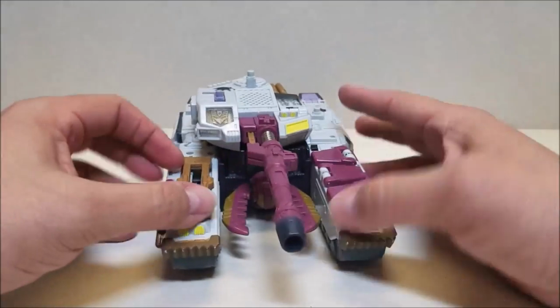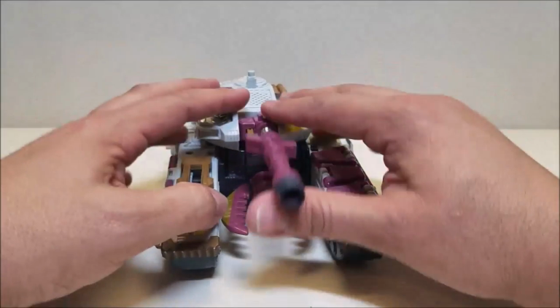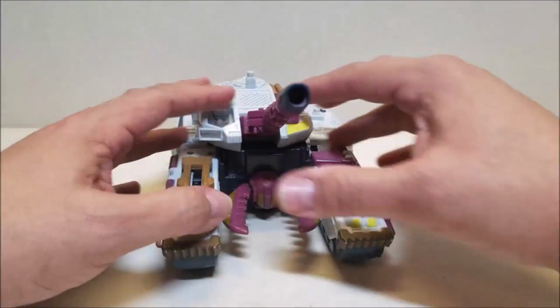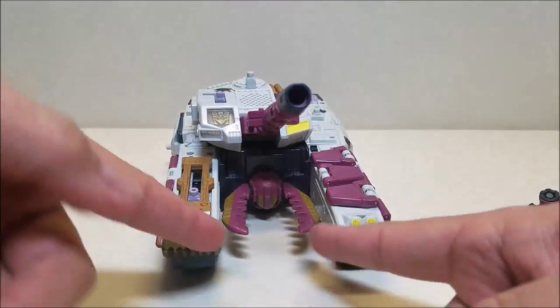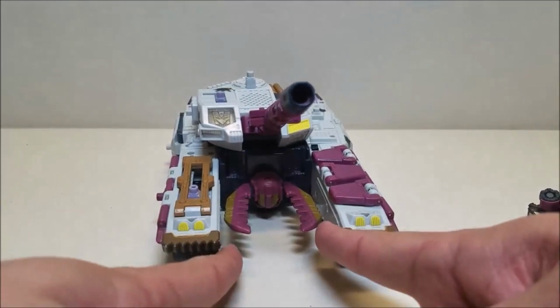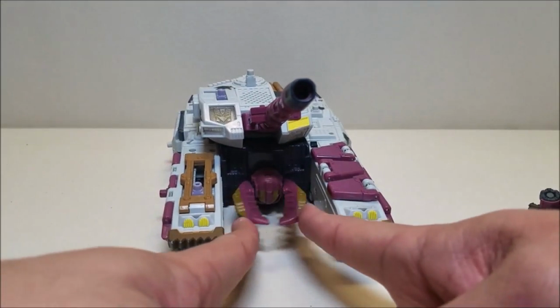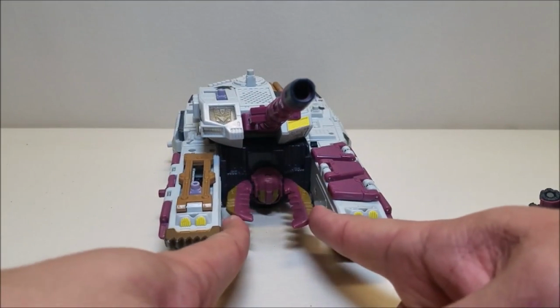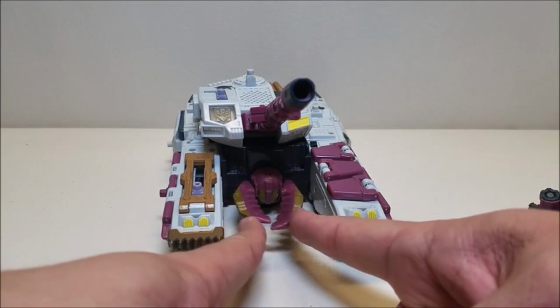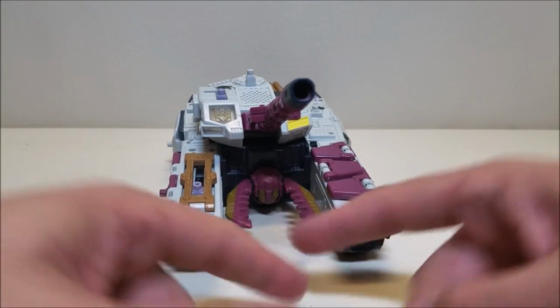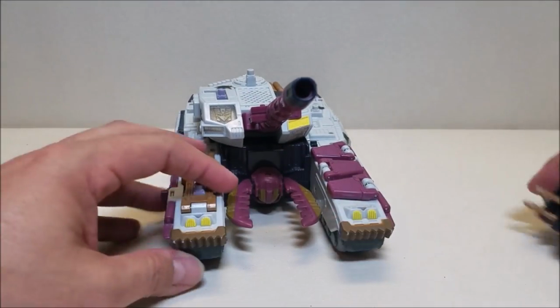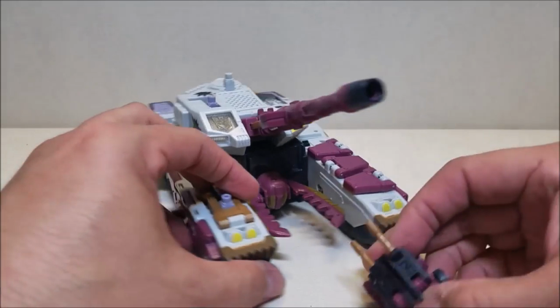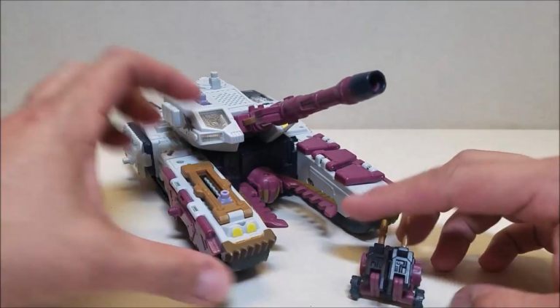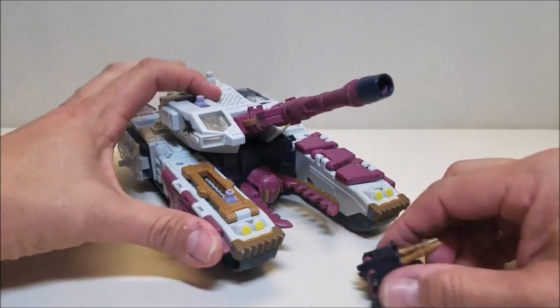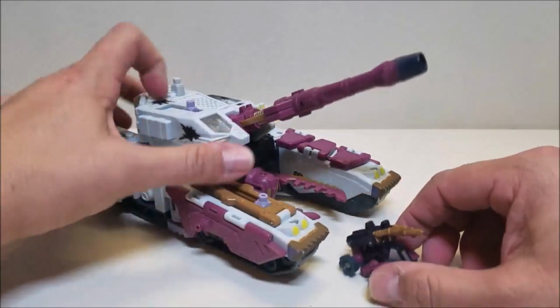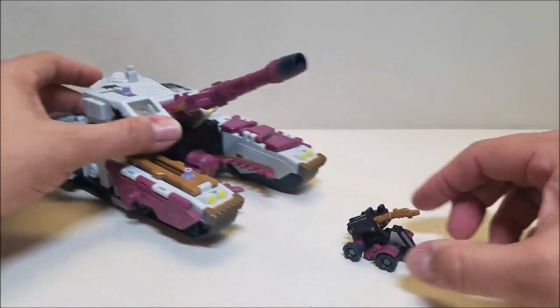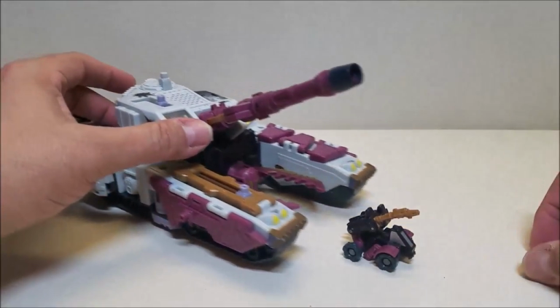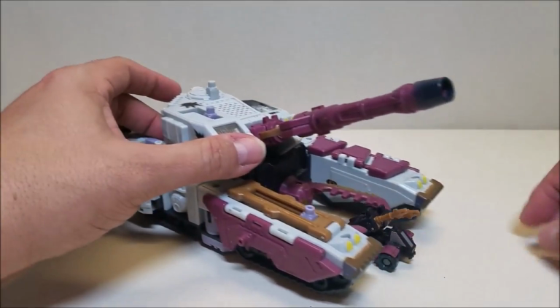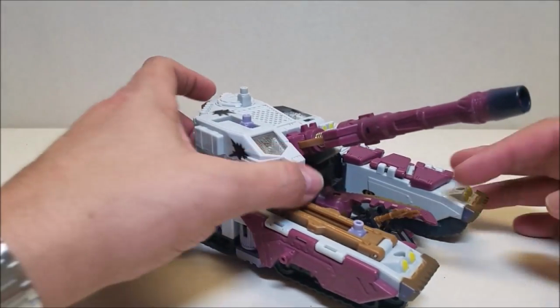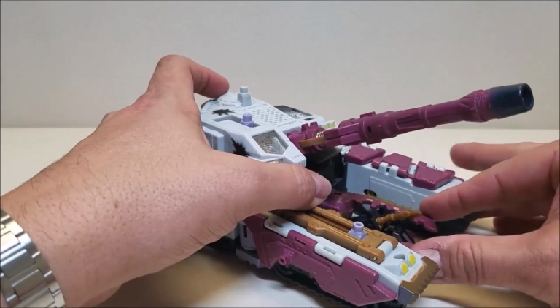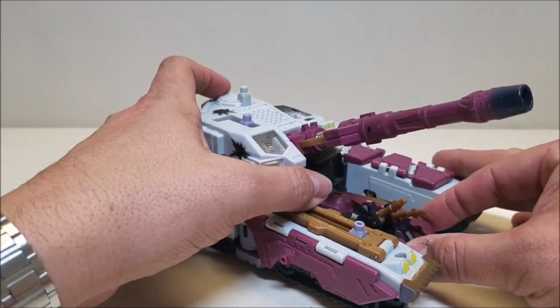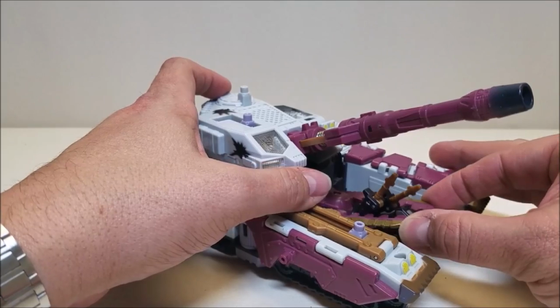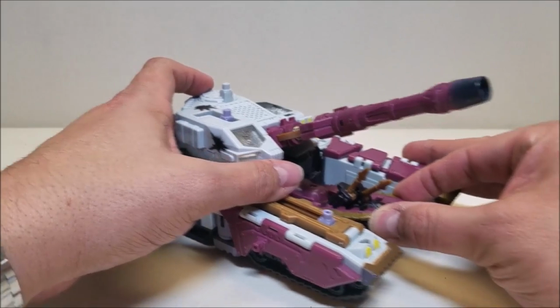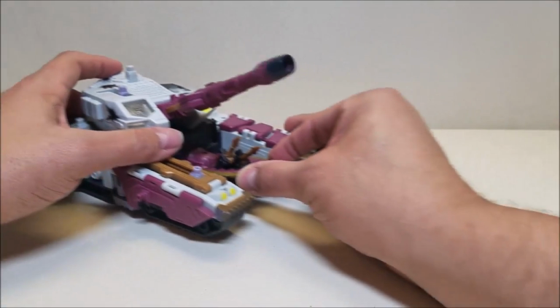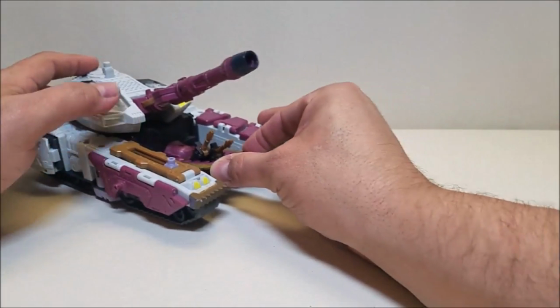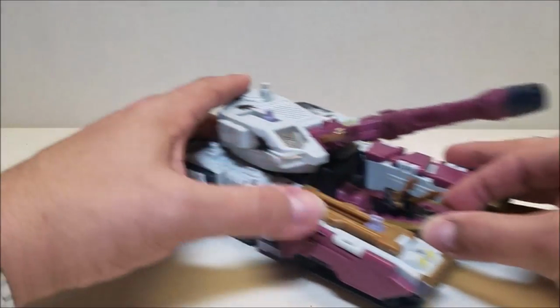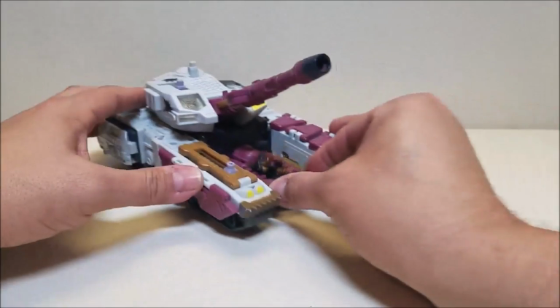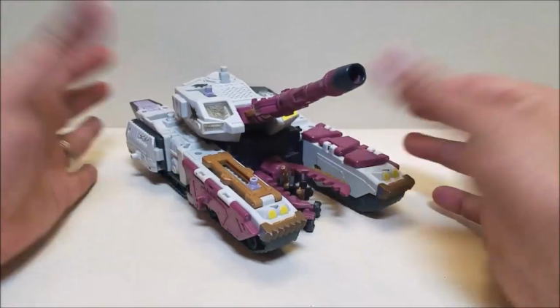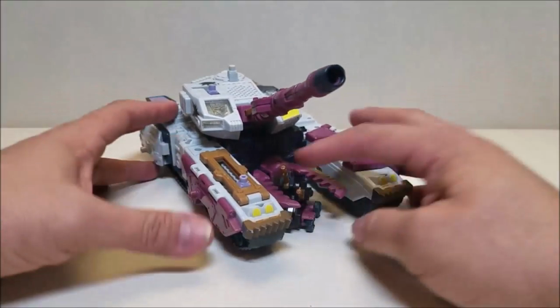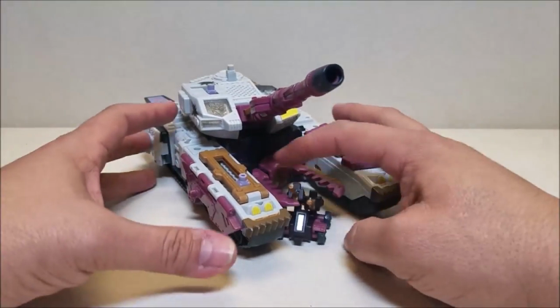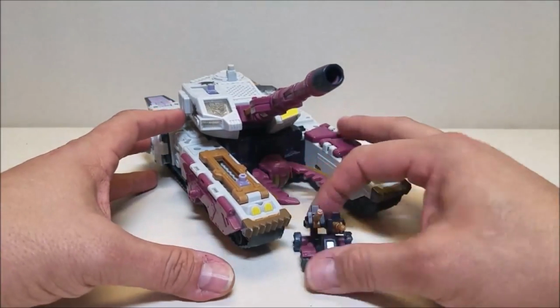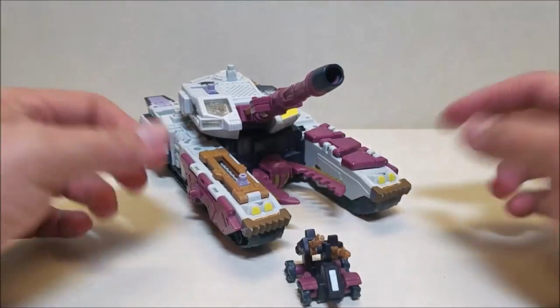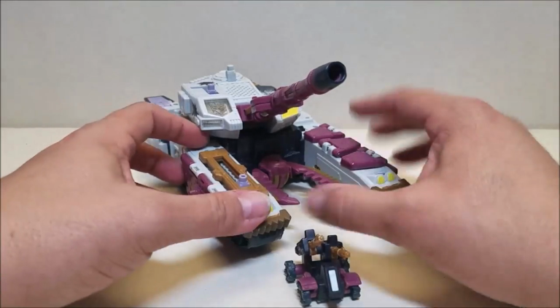Around the front here, if we move the cannon out of the way, we've got these pincher claws. These are spring-loaded. The whole idea is that he could chase a Minicon and just trap them with the claws, and then just carry them off.